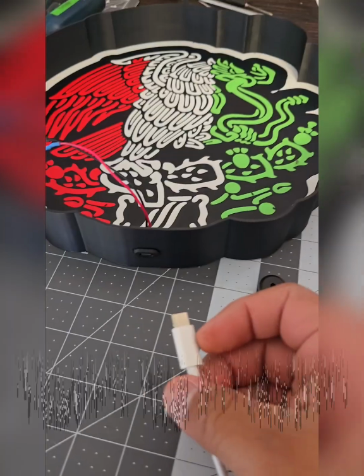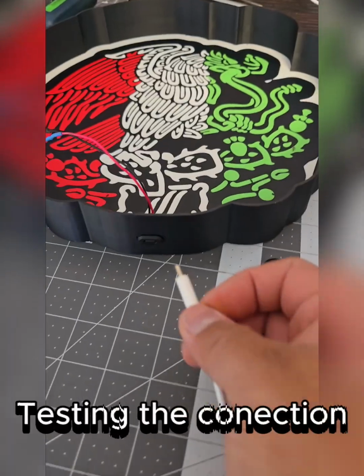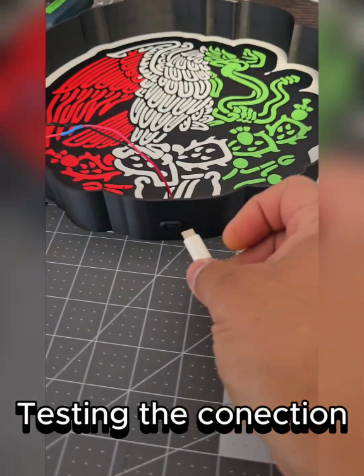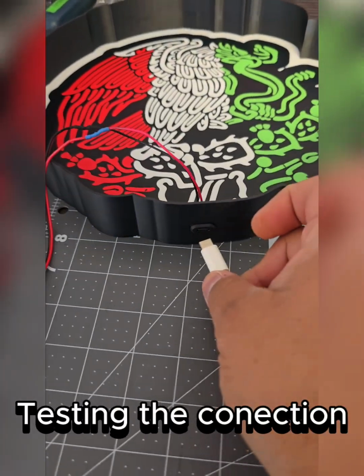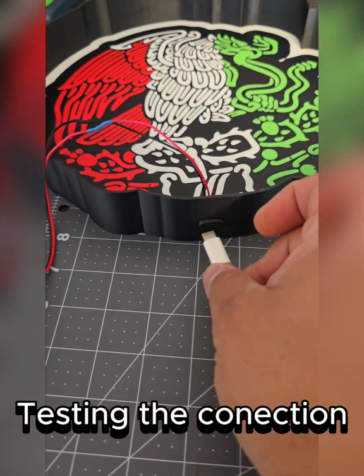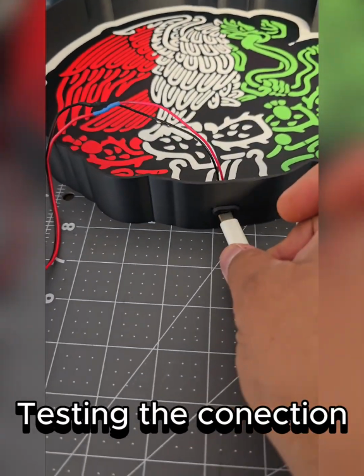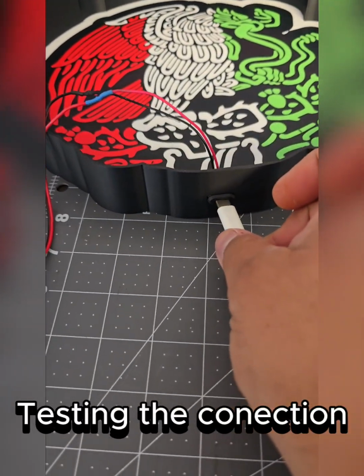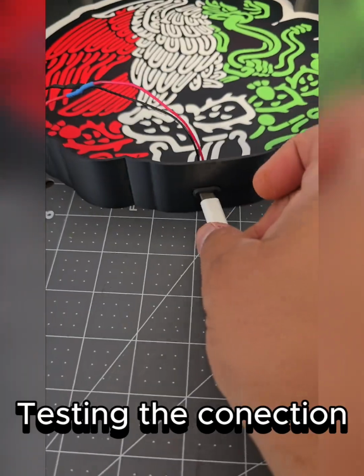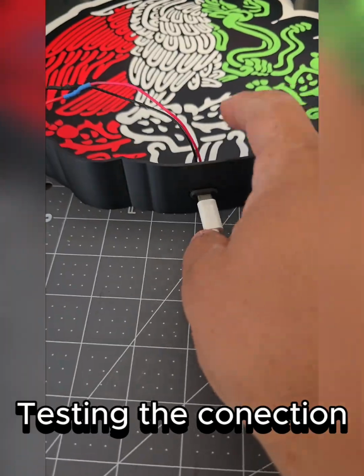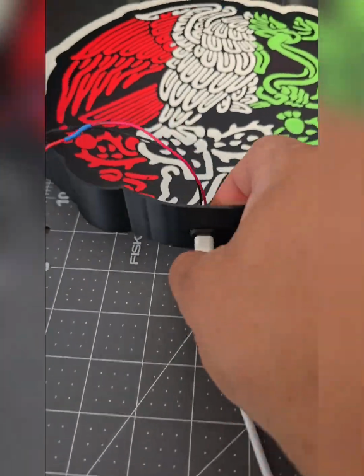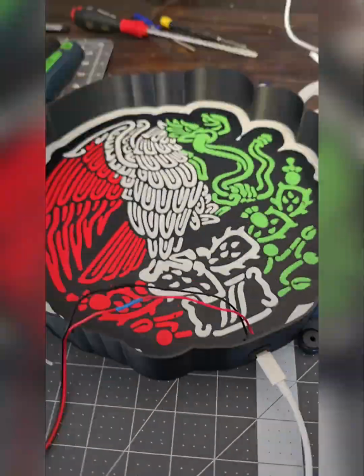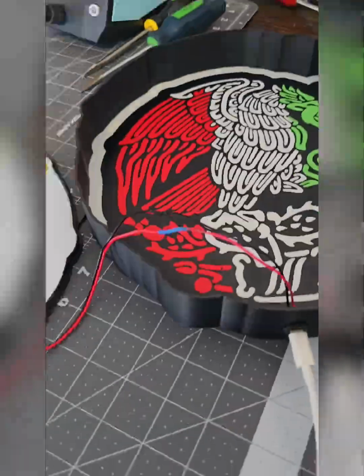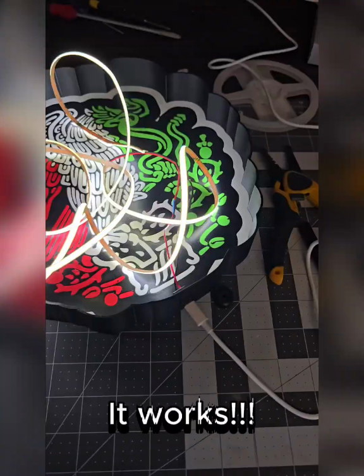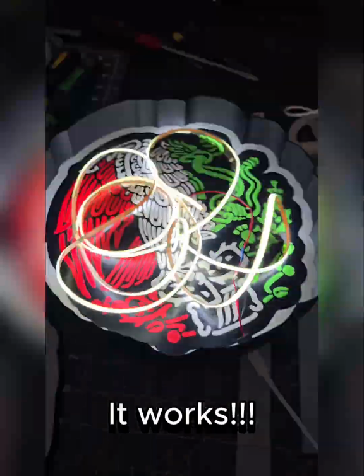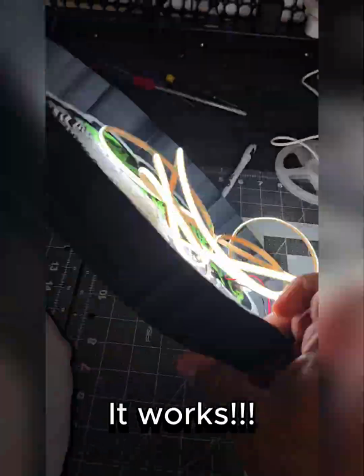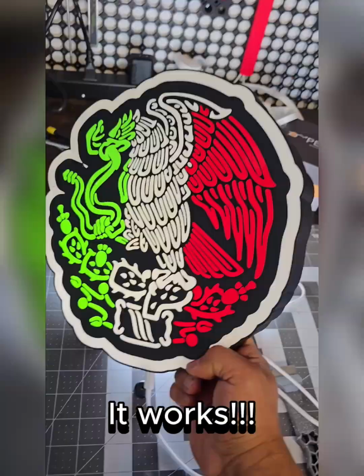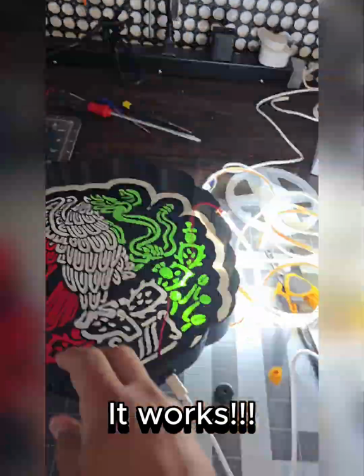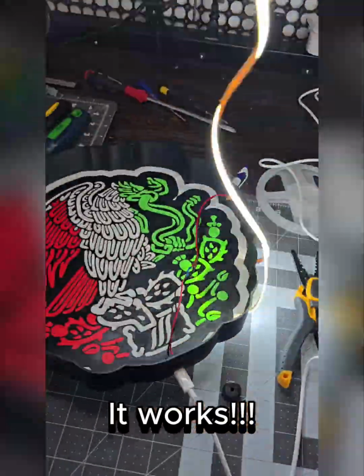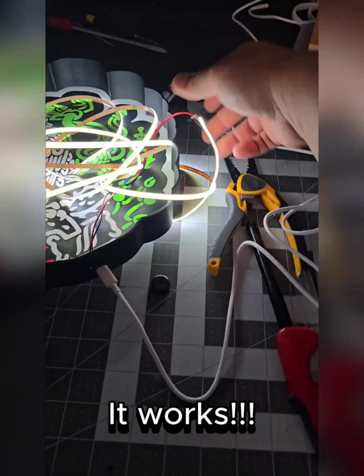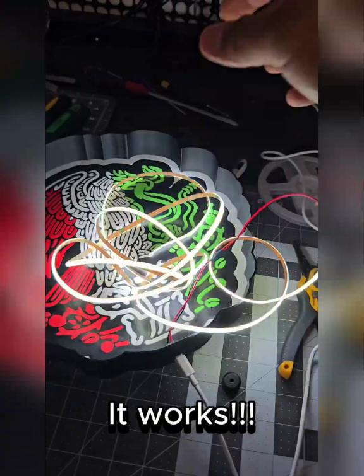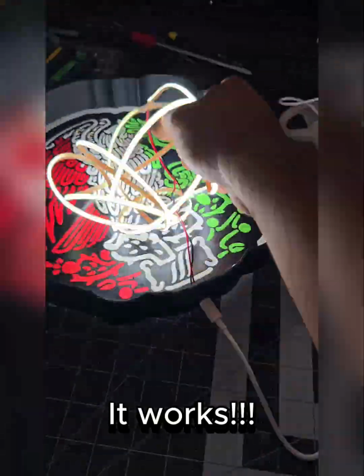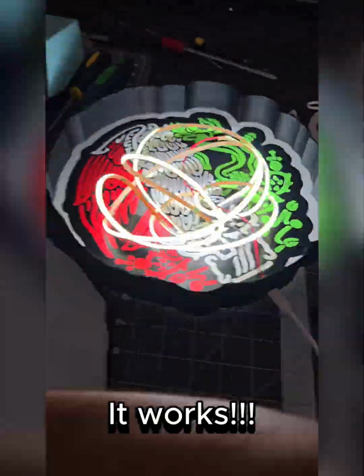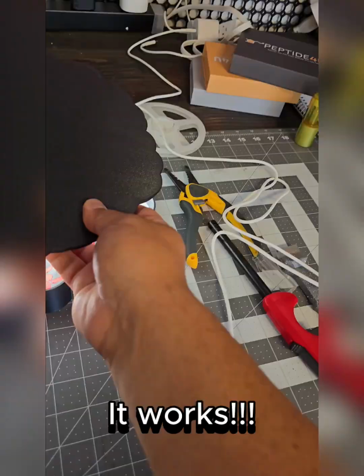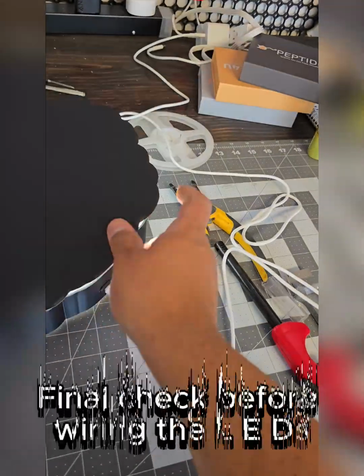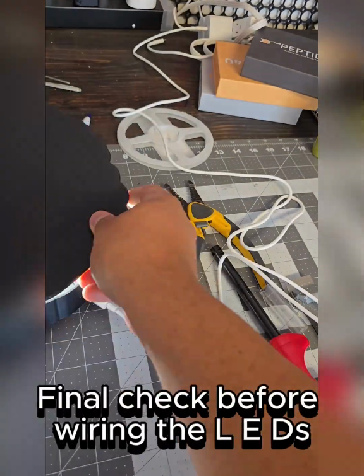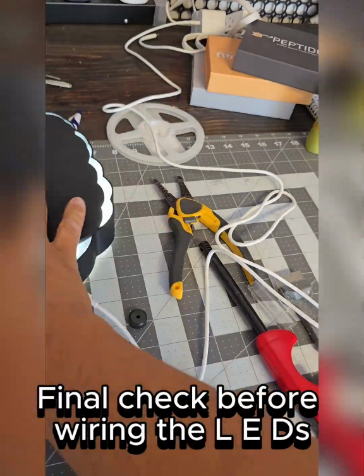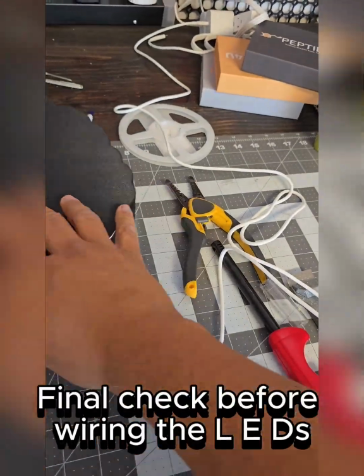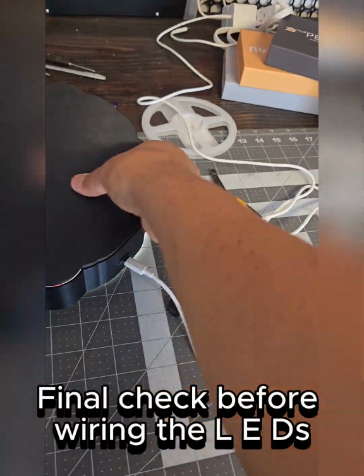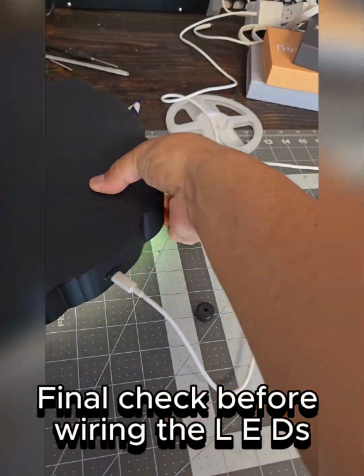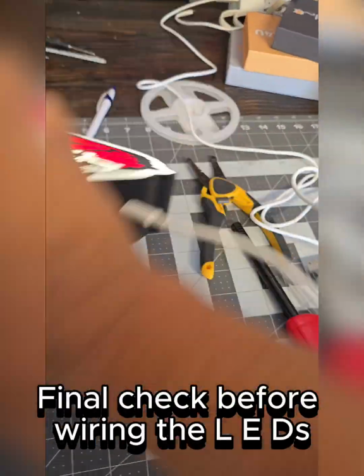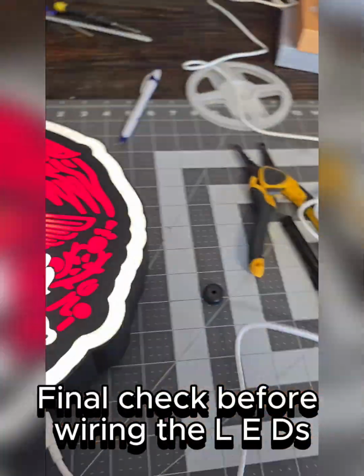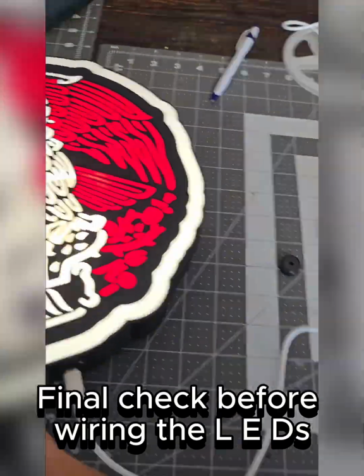Testing the connection — it works! Final check before wiring the LEDs.